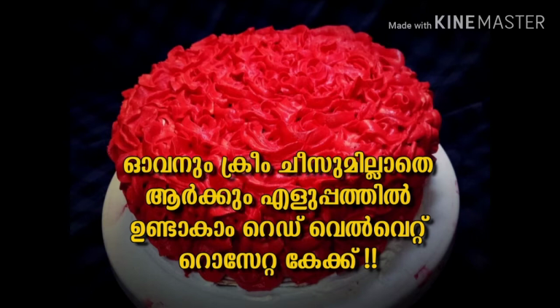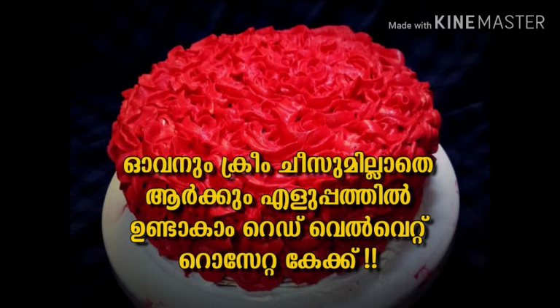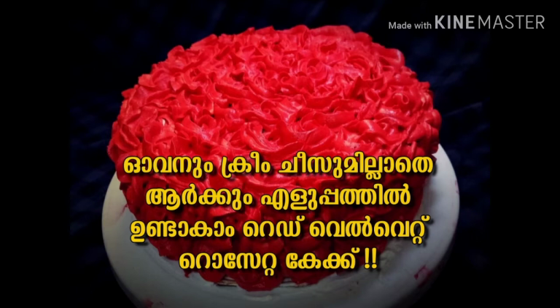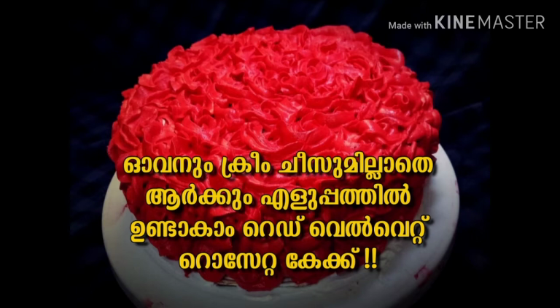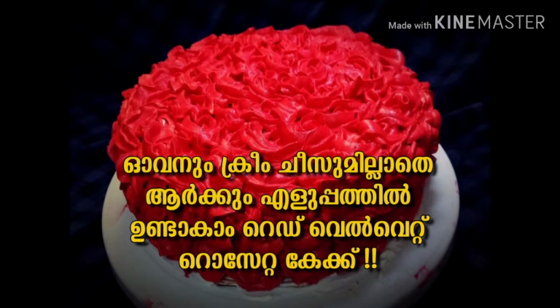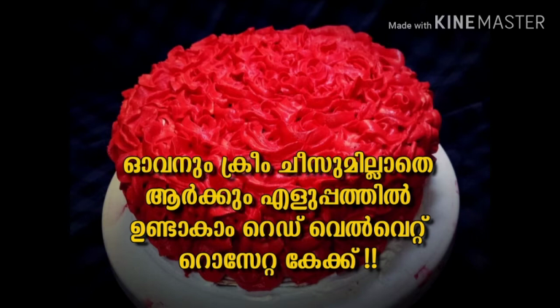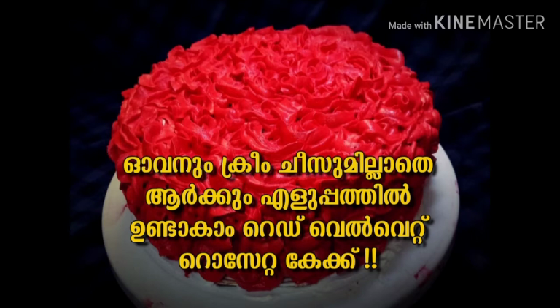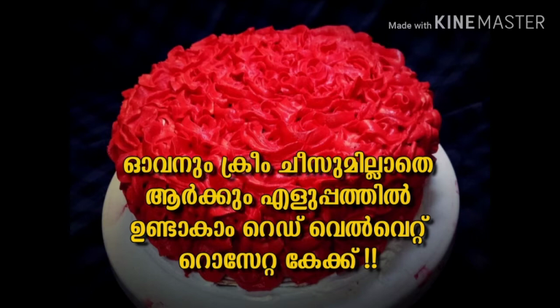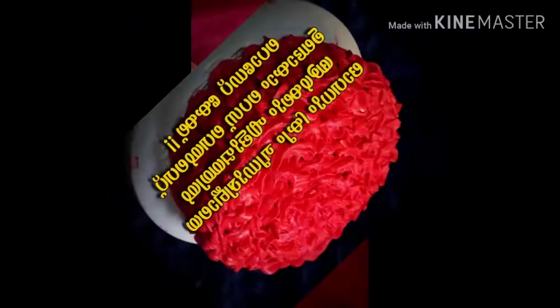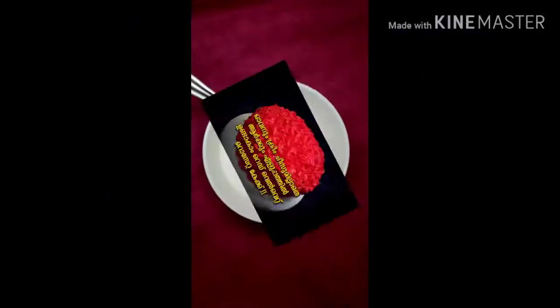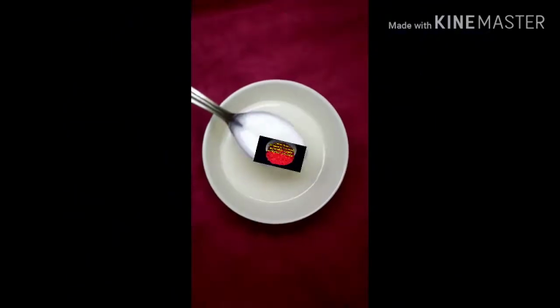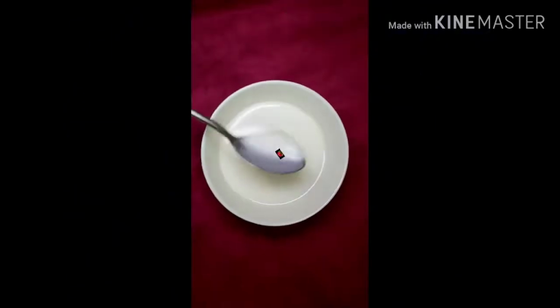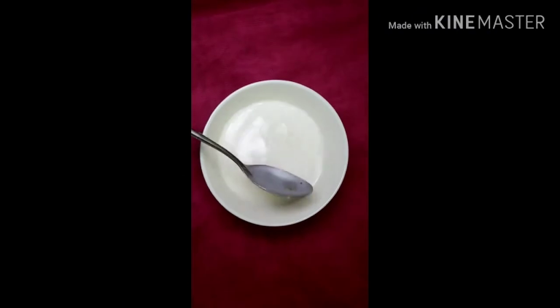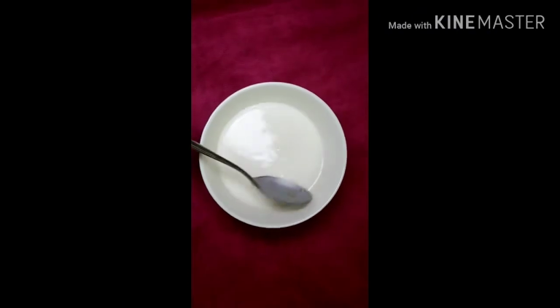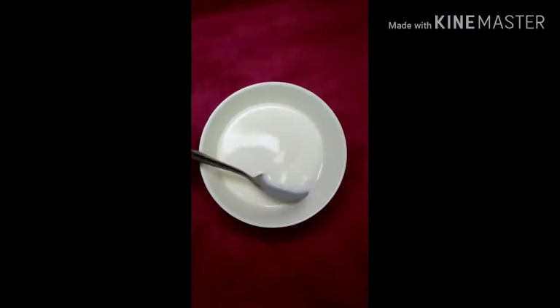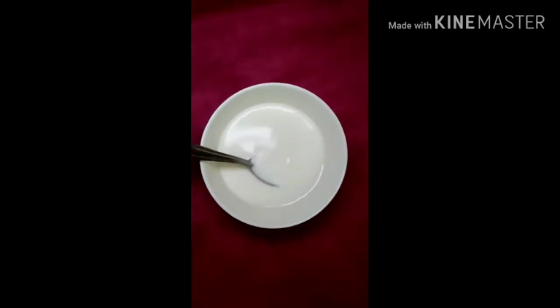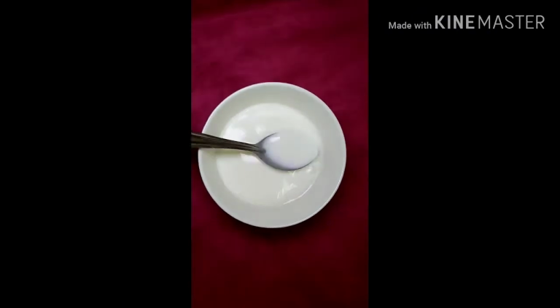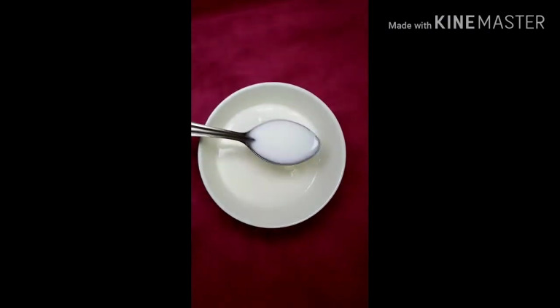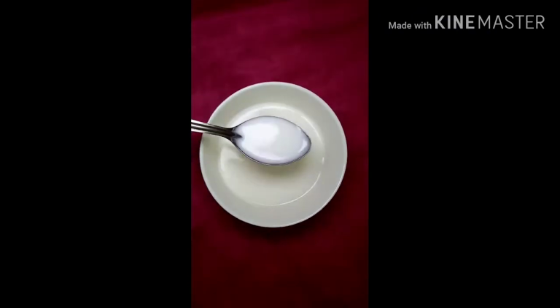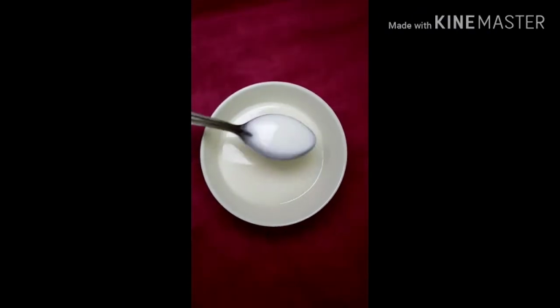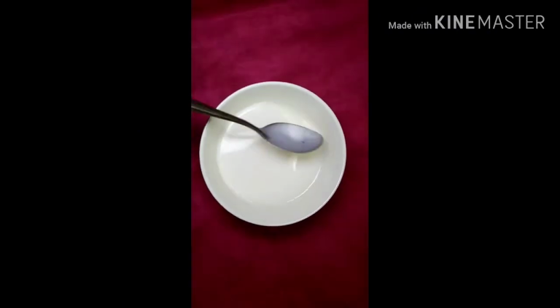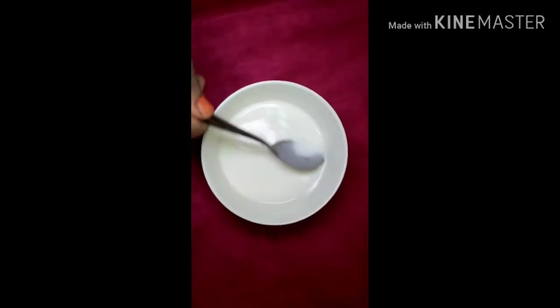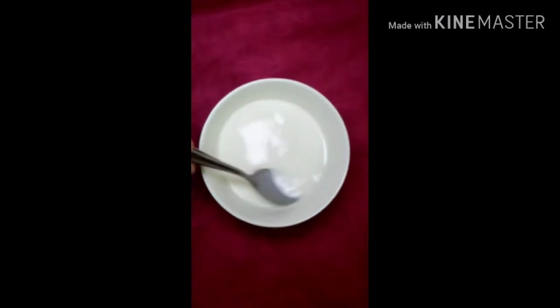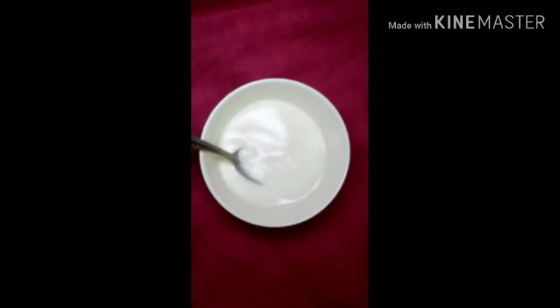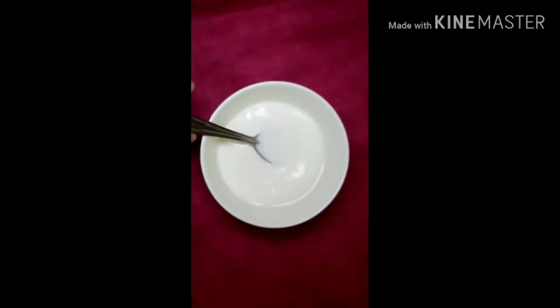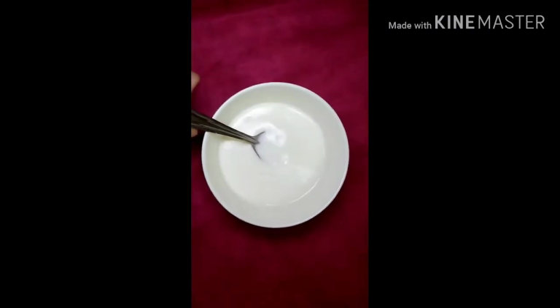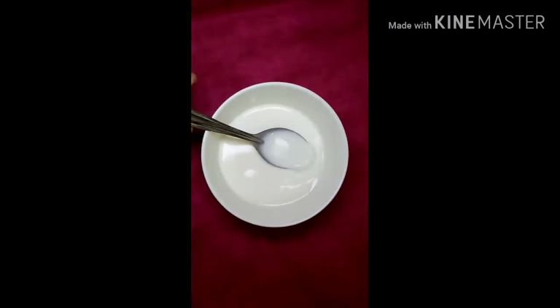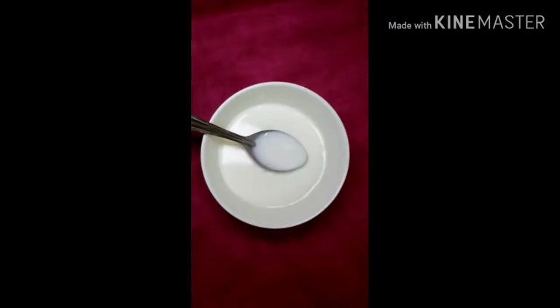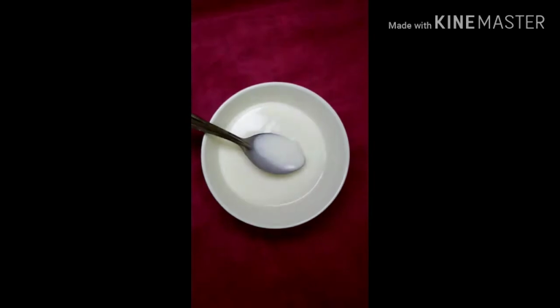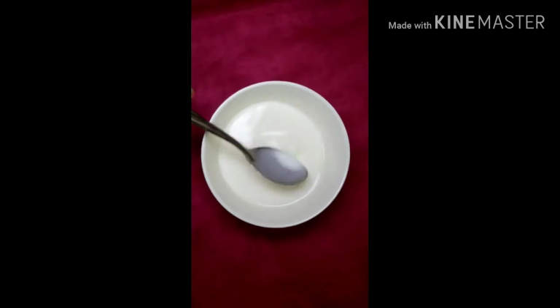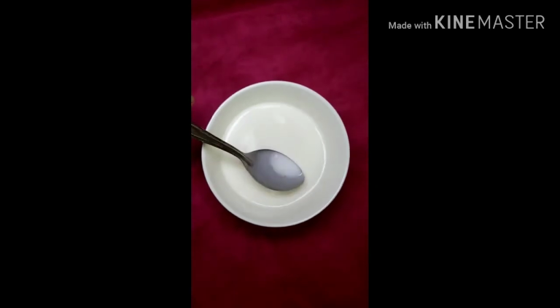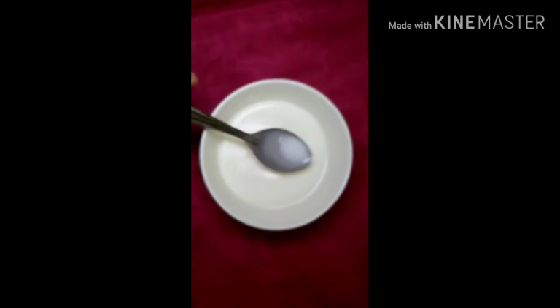Now I am going to add the red velvet rosetta cake. I am going to add buttermilk — 6 cups of buttermilk.